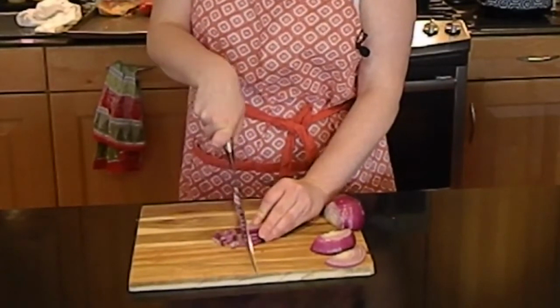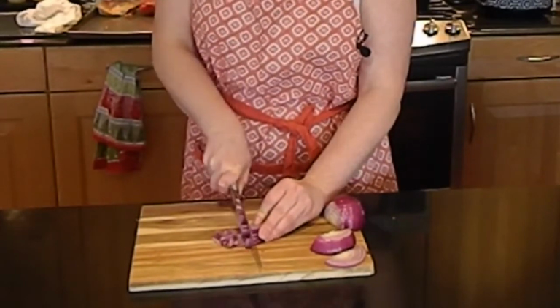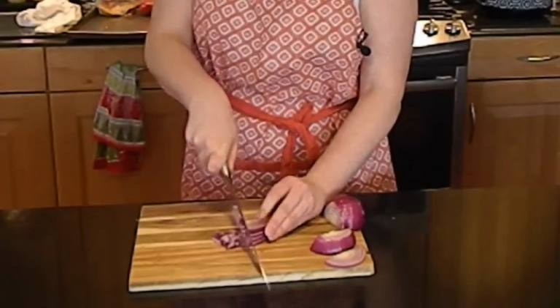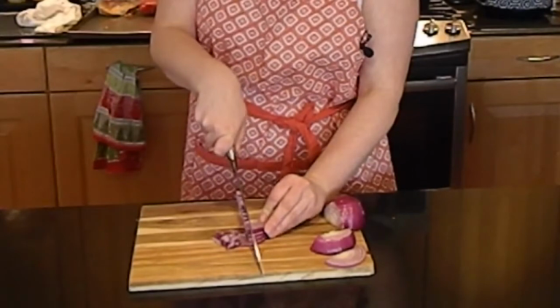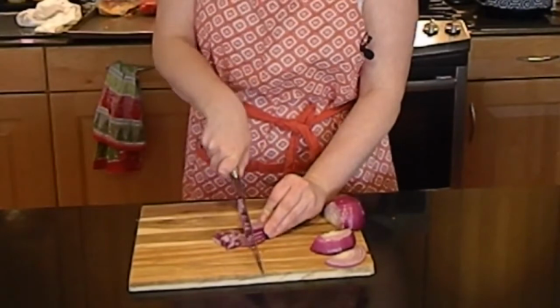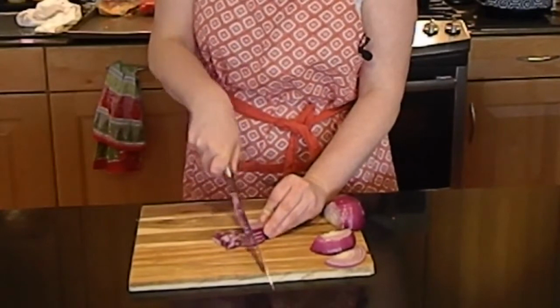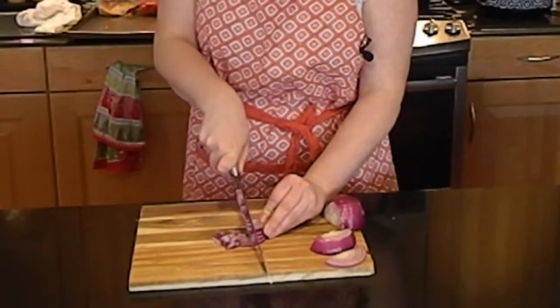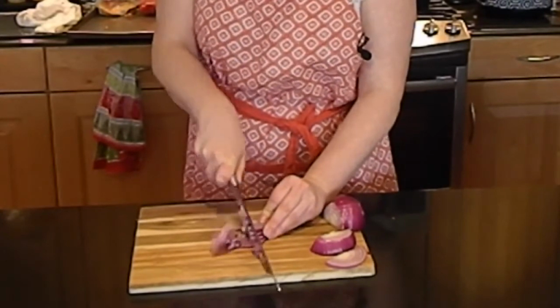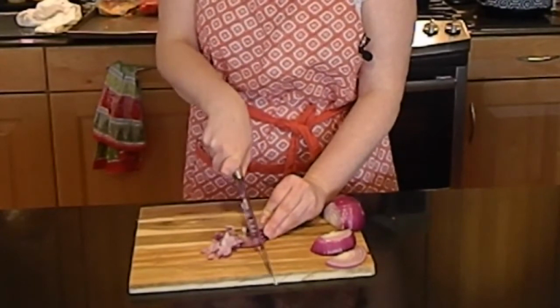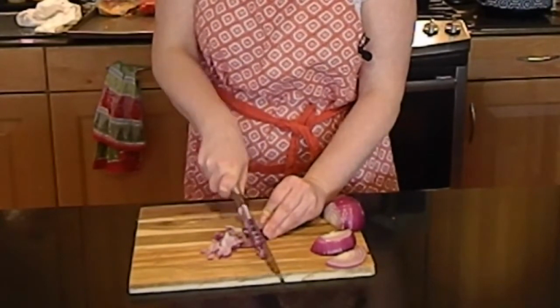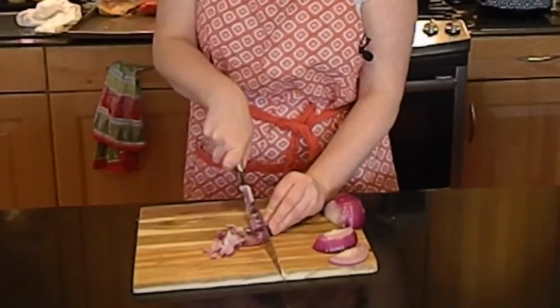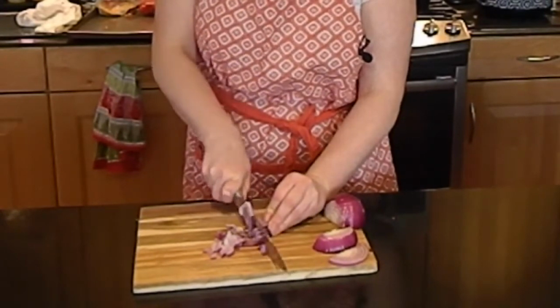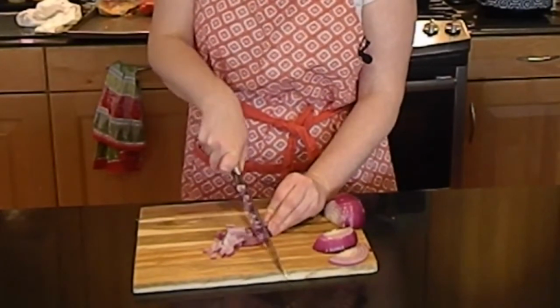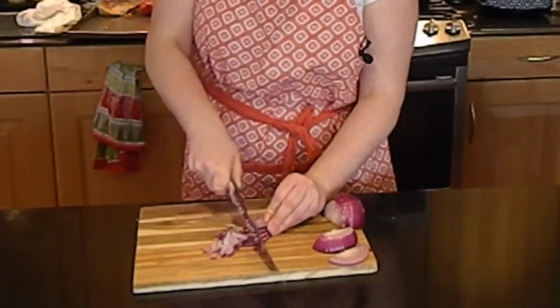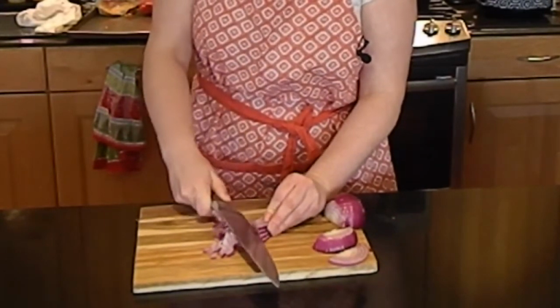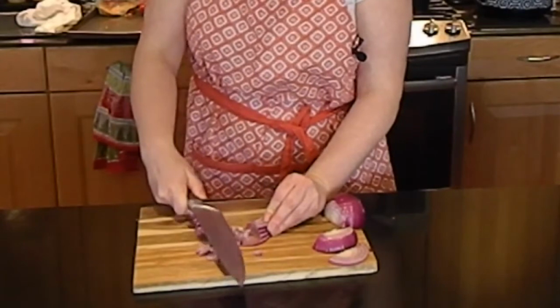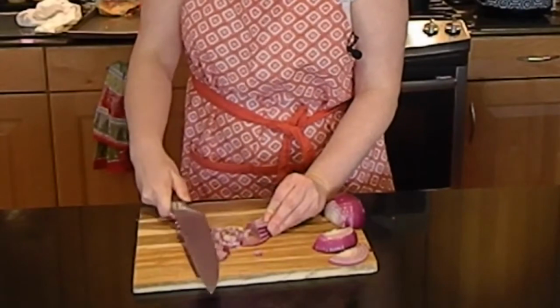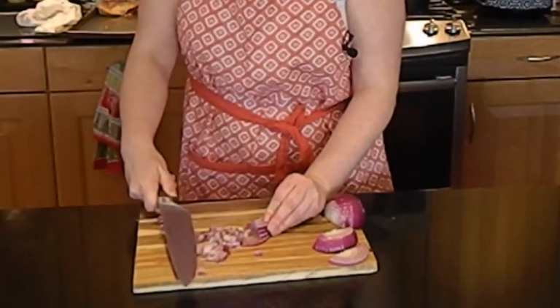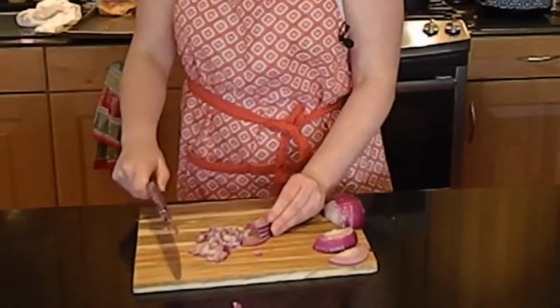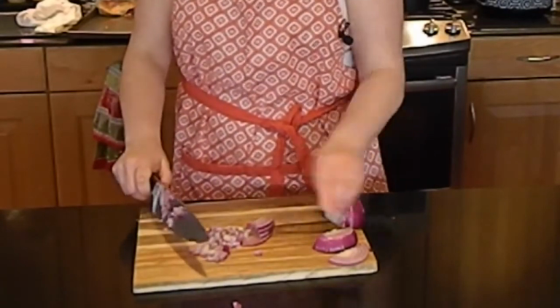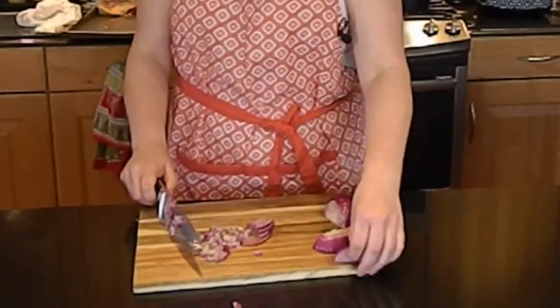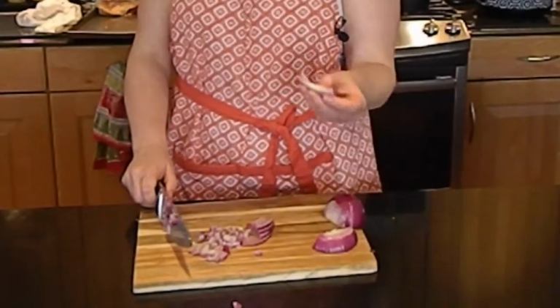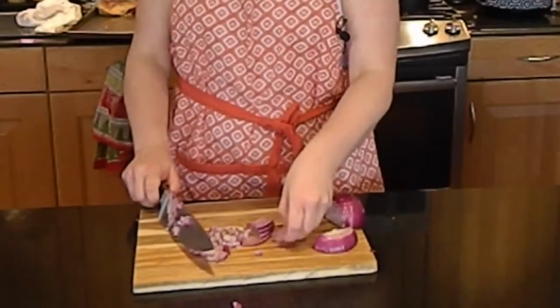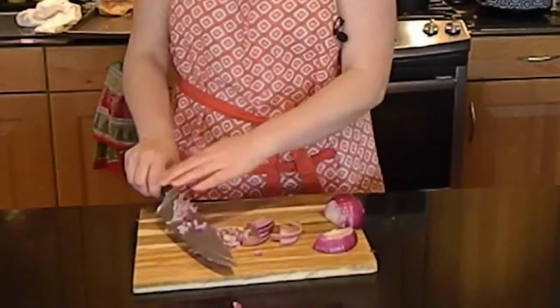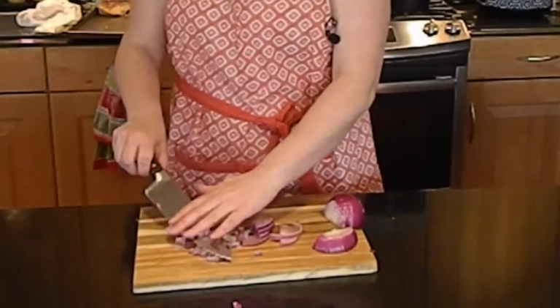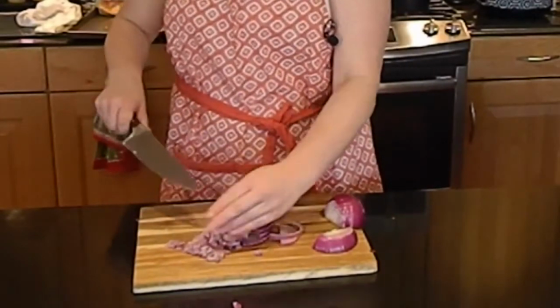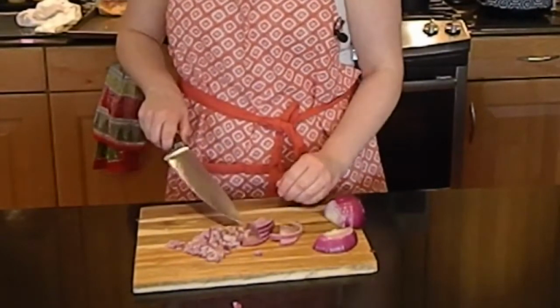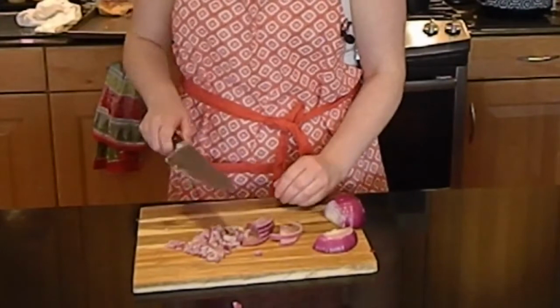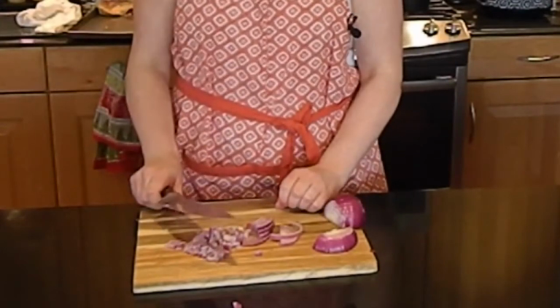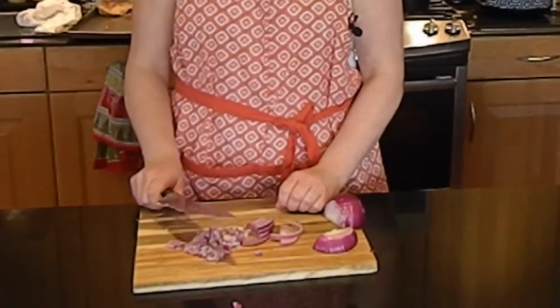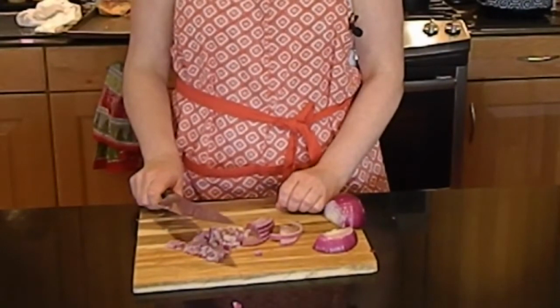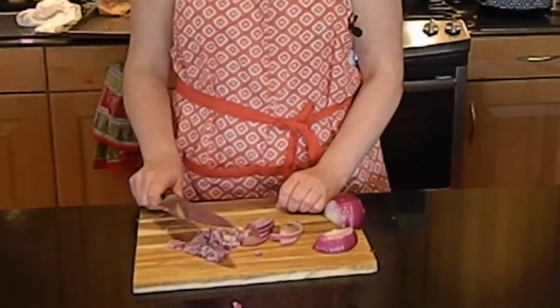If you want it to be diced, cut a little bit closer together. And there we are — nicely sliced, chopped, and diced onion. Thank you for watching!